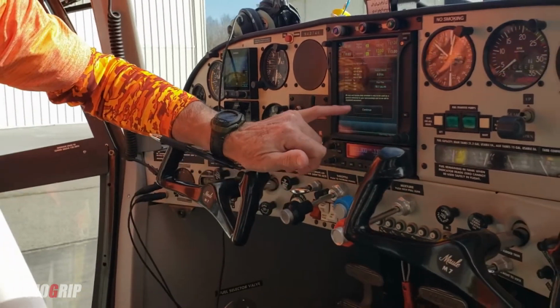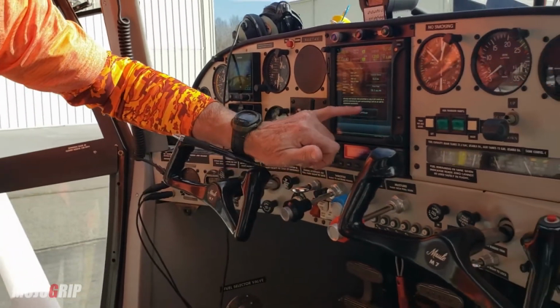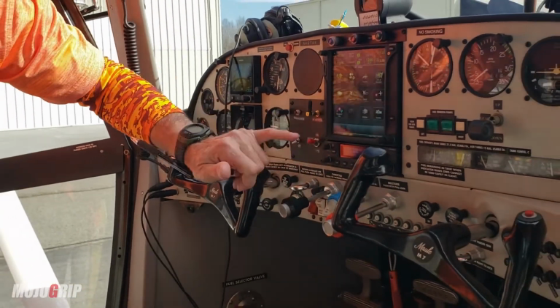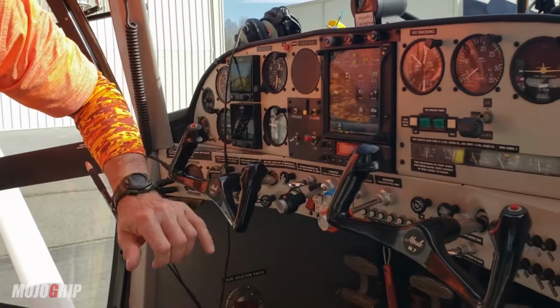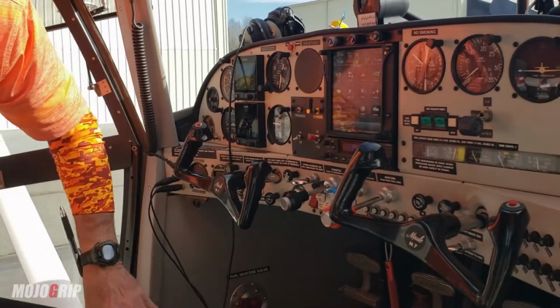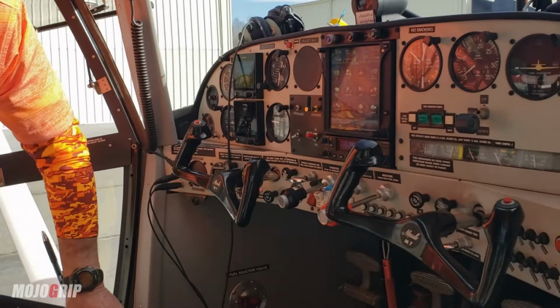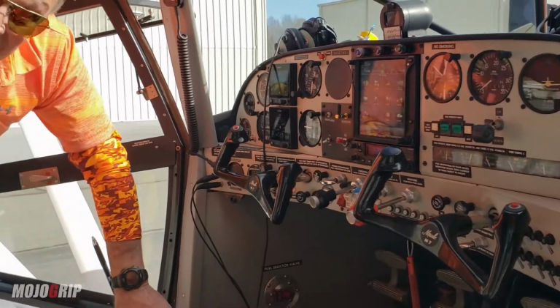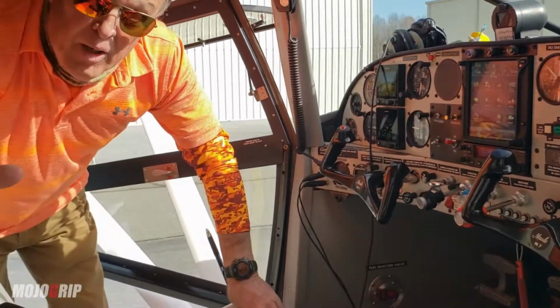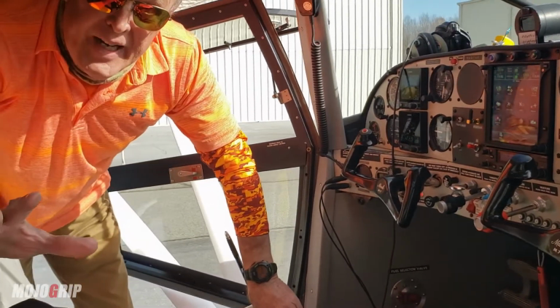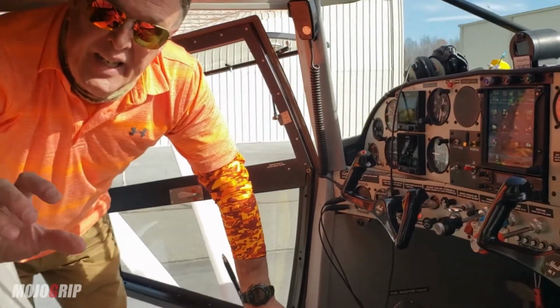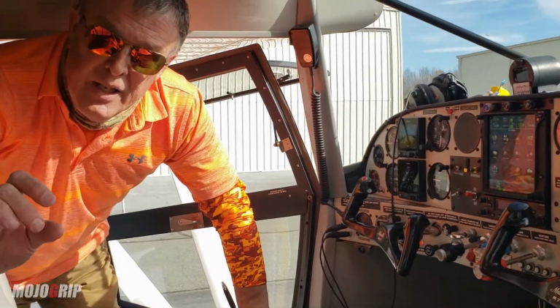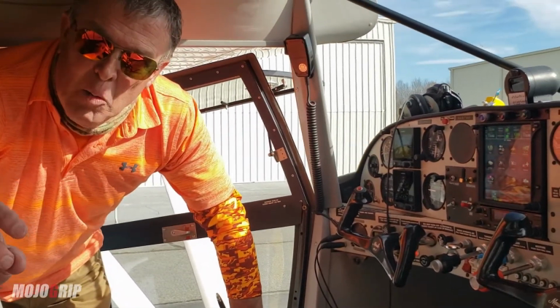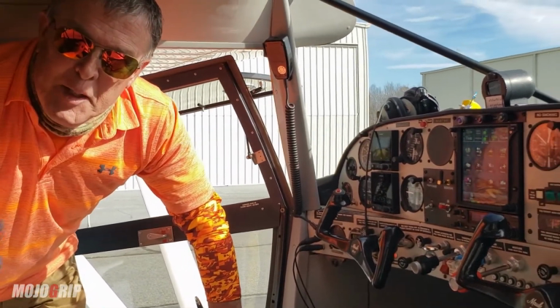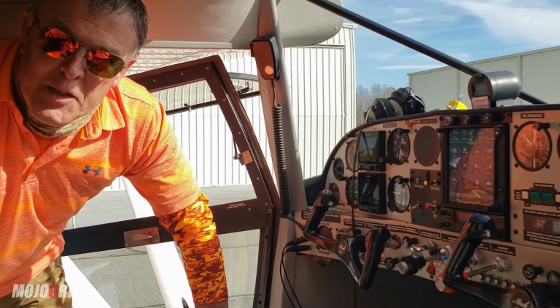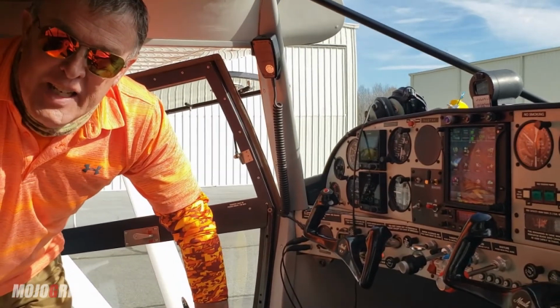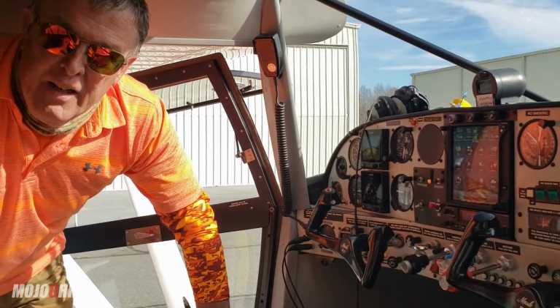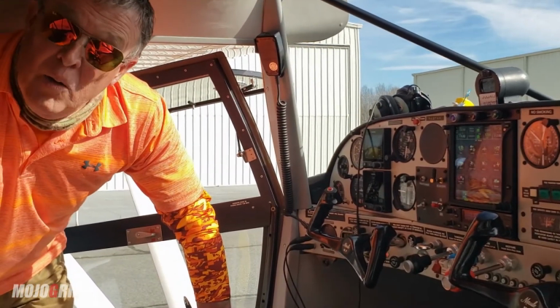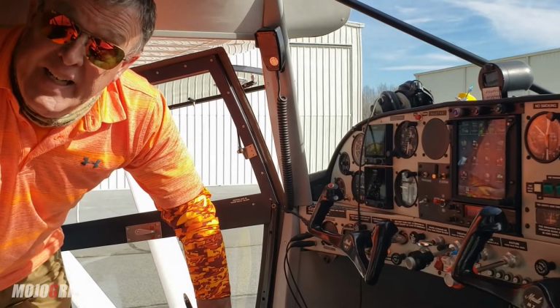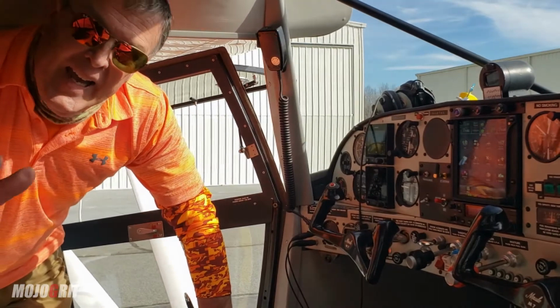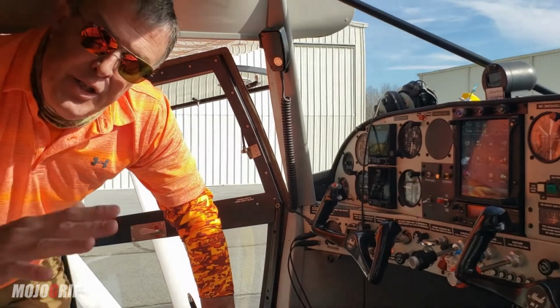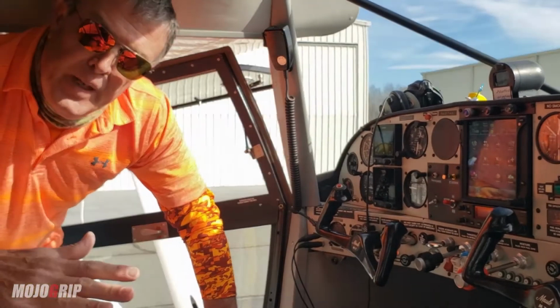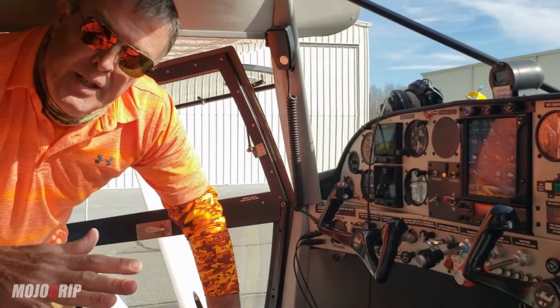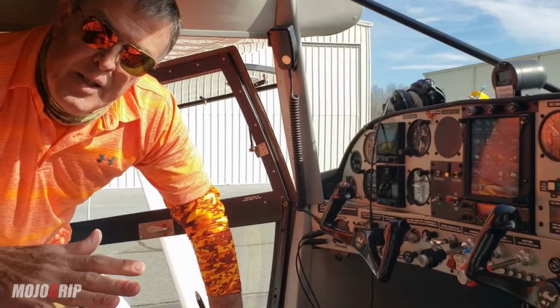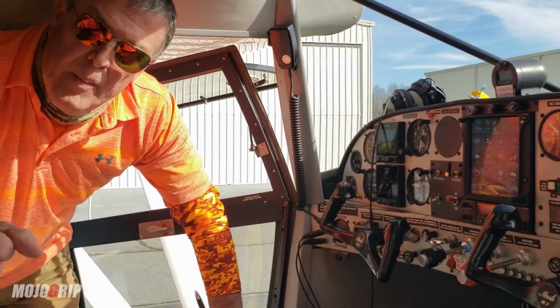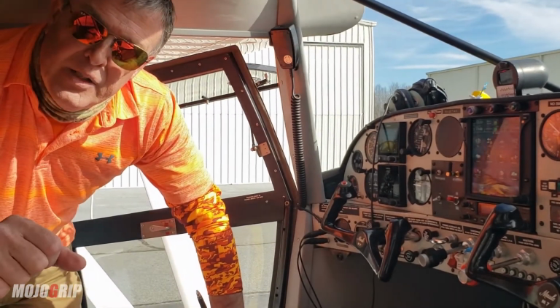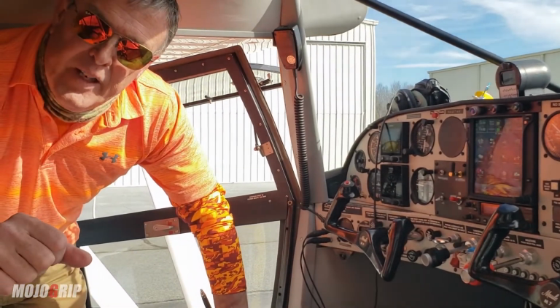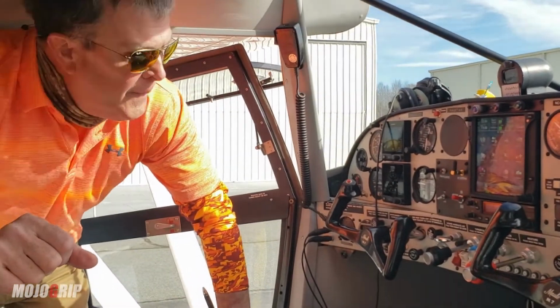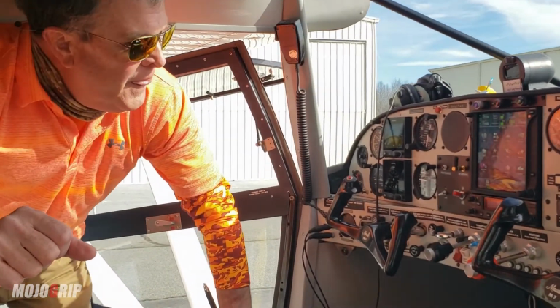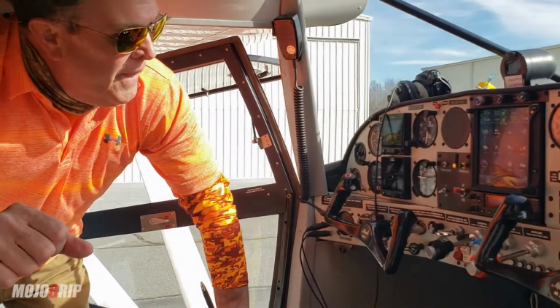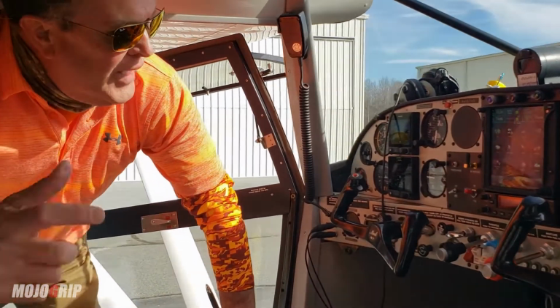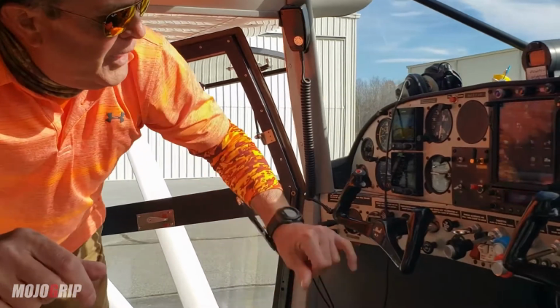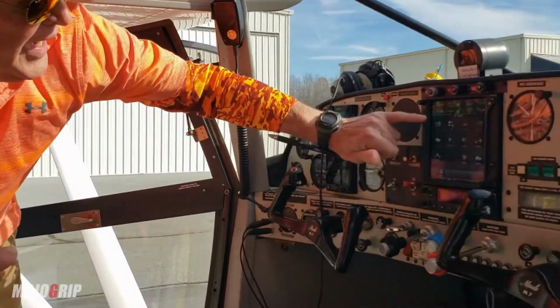We could put him in this airplane, get him five or six hours, and he'll be ready to get his airplane single engine C rating added to his existing private pilot certificate. That's a pretty cool dynamic.